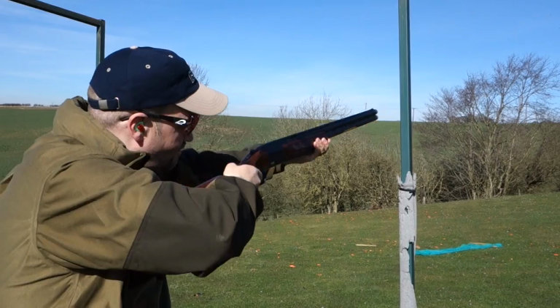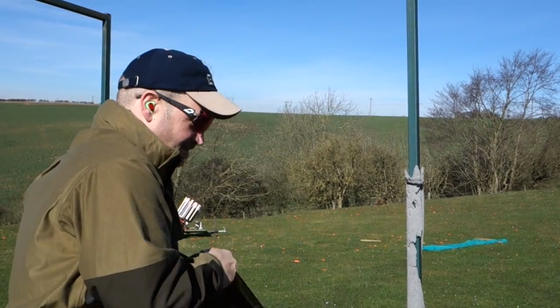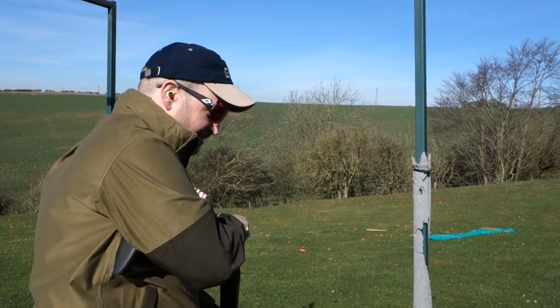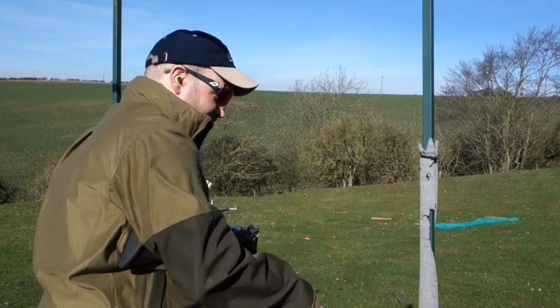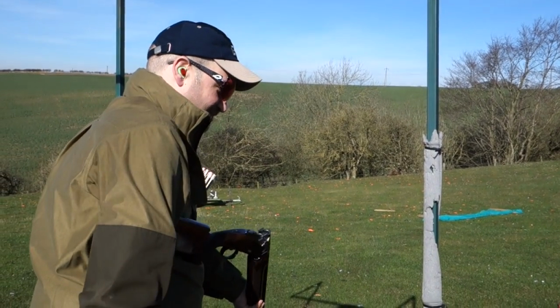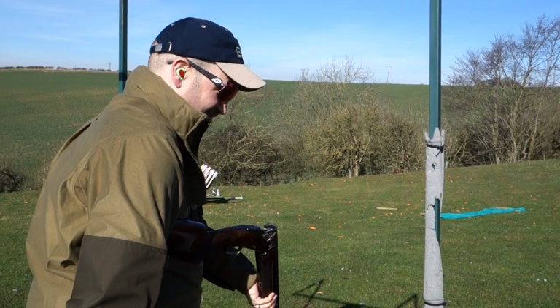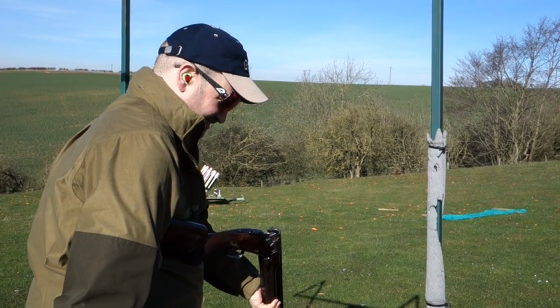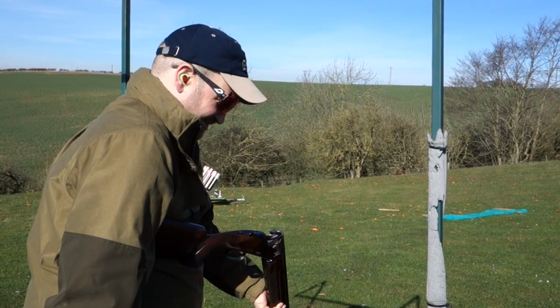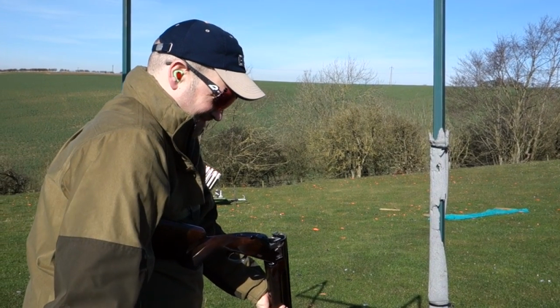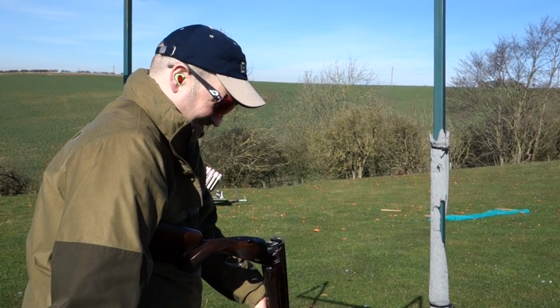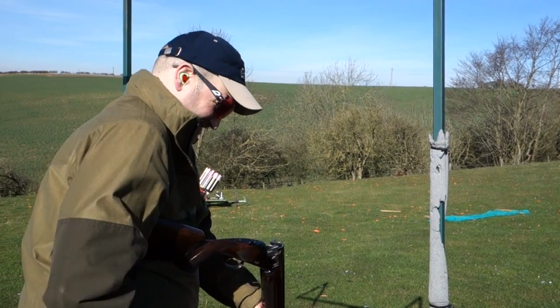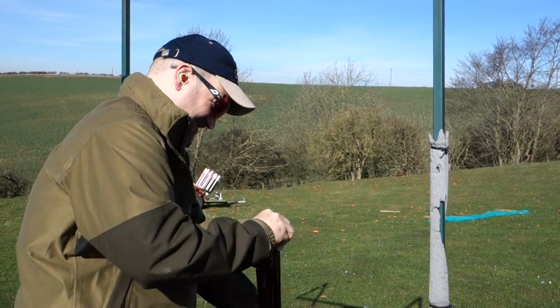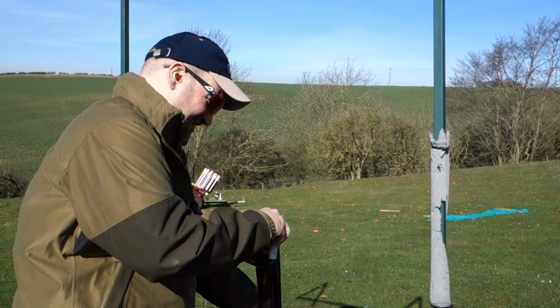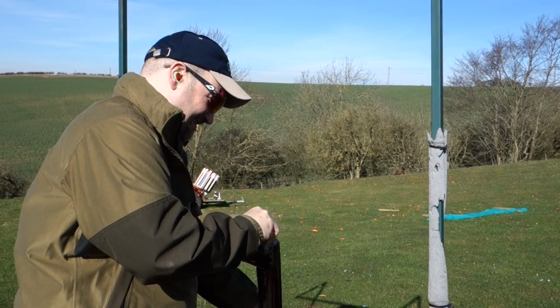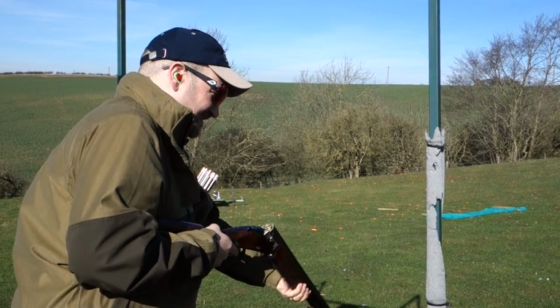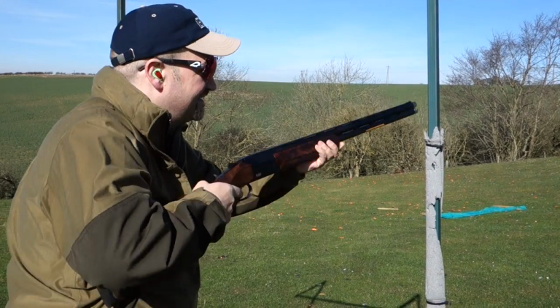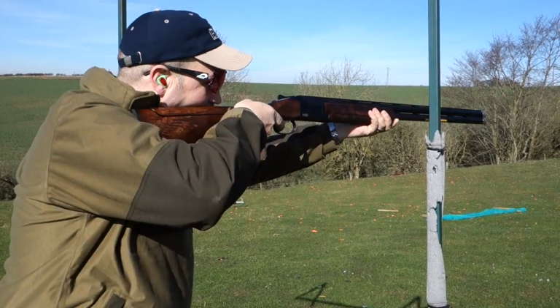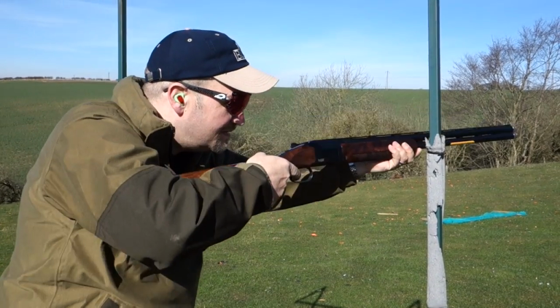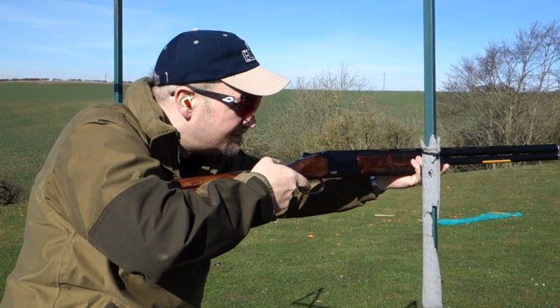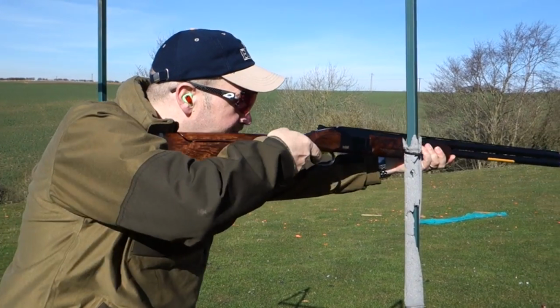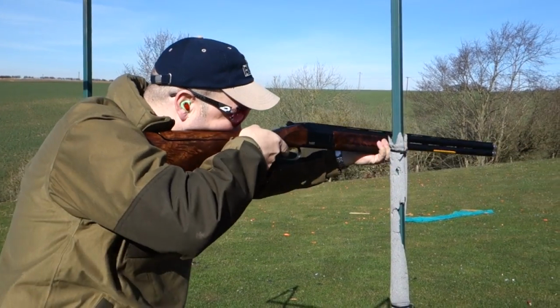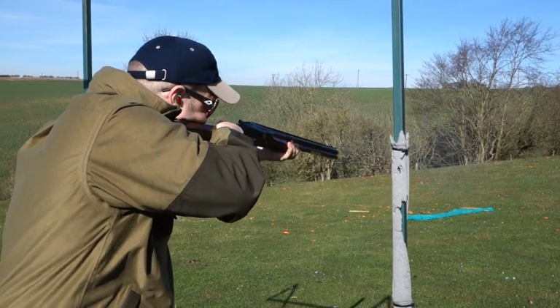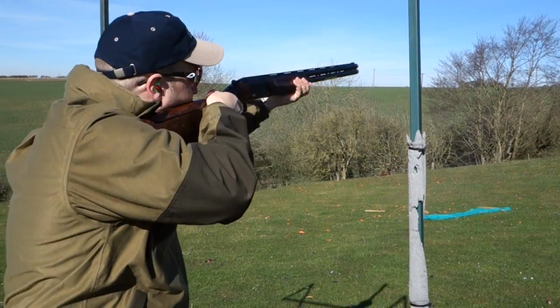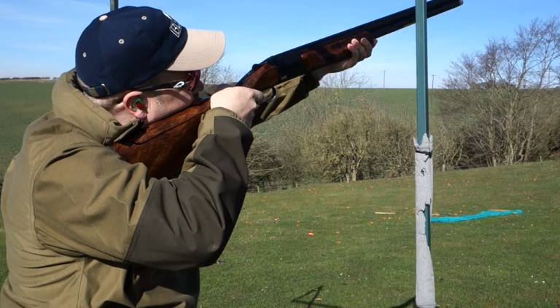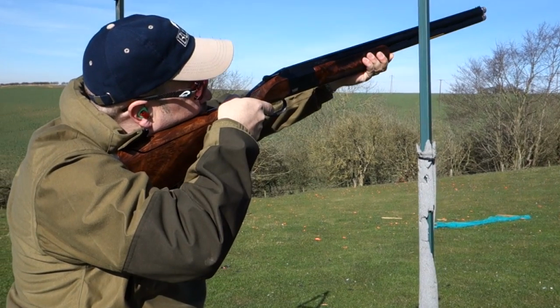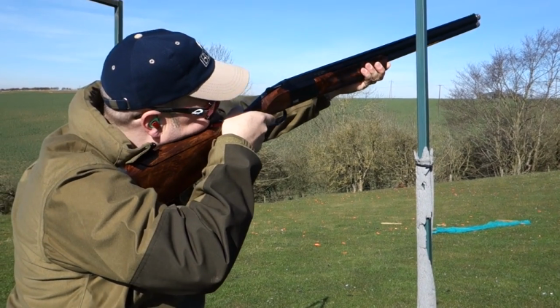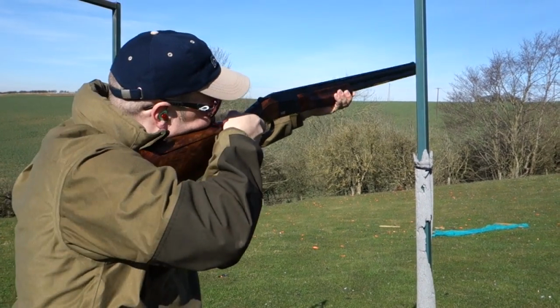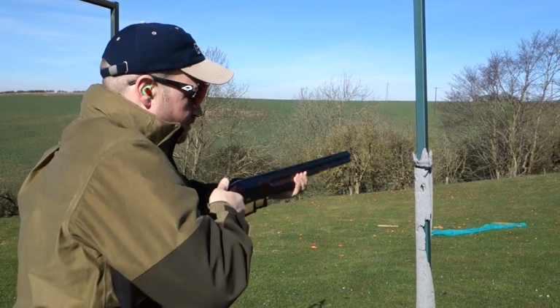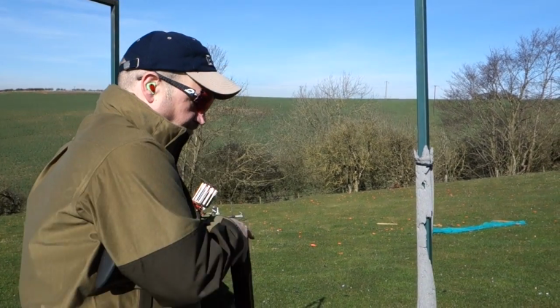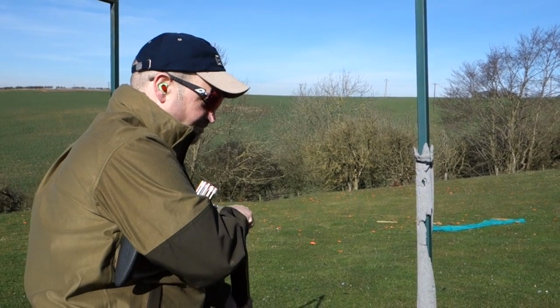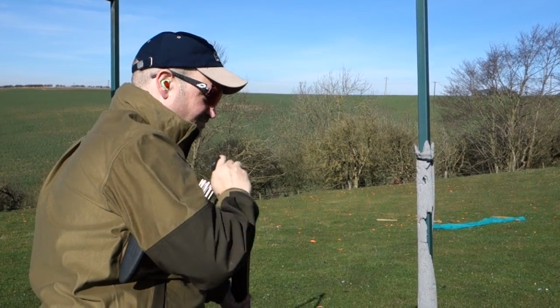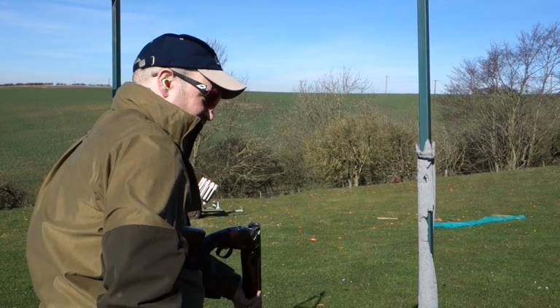I took it out at the weekend and I was really happy with it. I think I shot 89 out of 100 on a sport track, took it on the sporting layout, was very happy with that too — again, in the 80s. Generally speaking, I've been really happy with it.